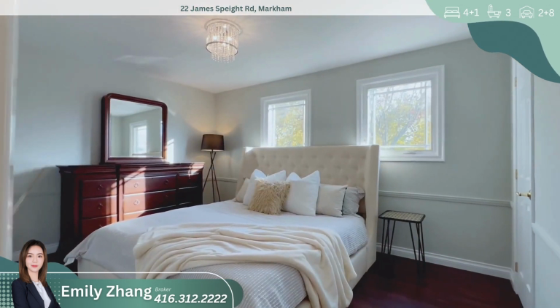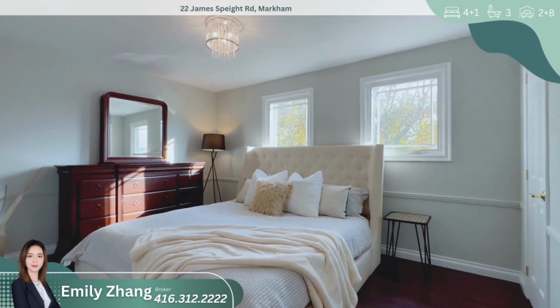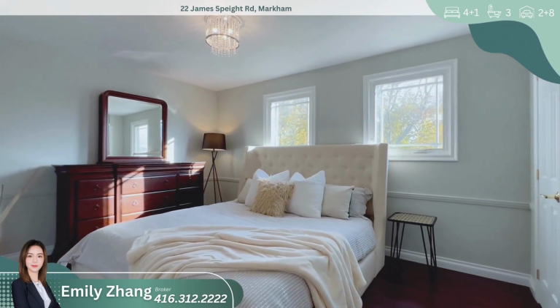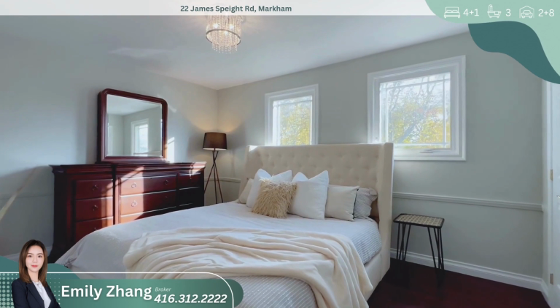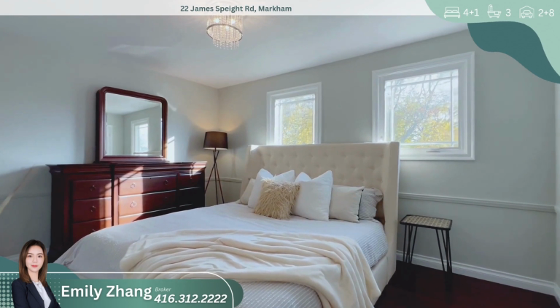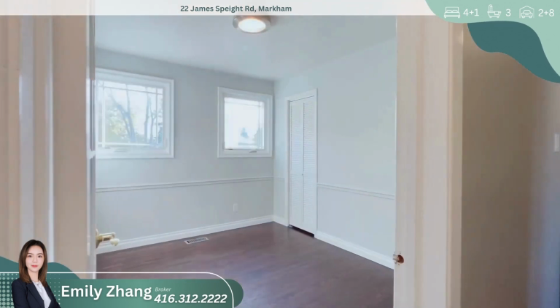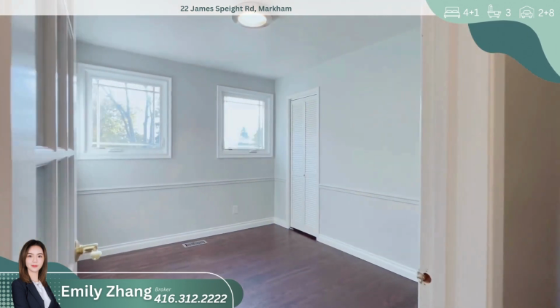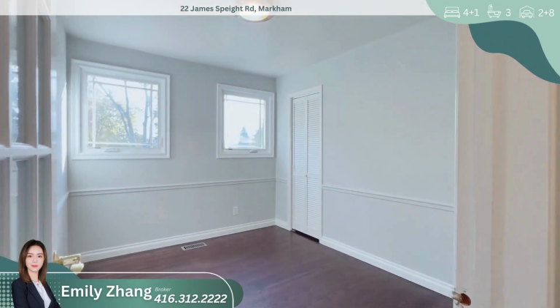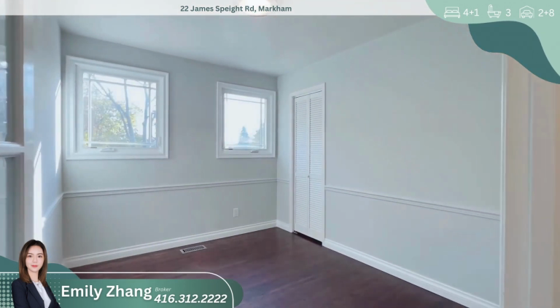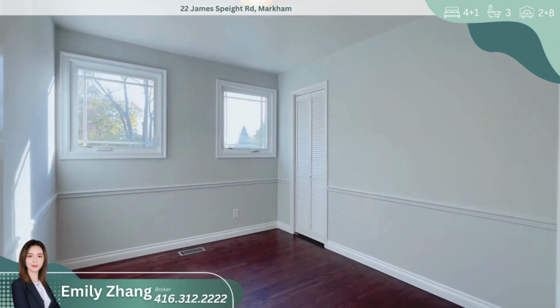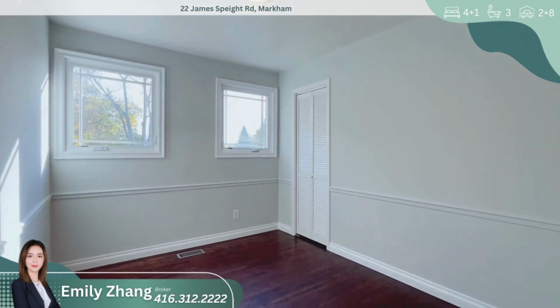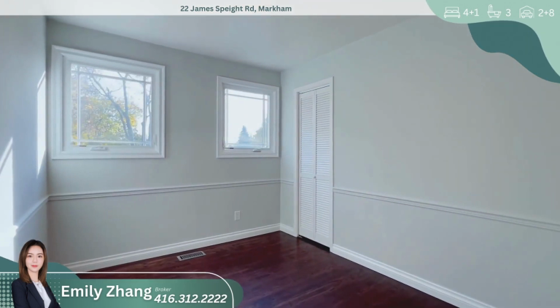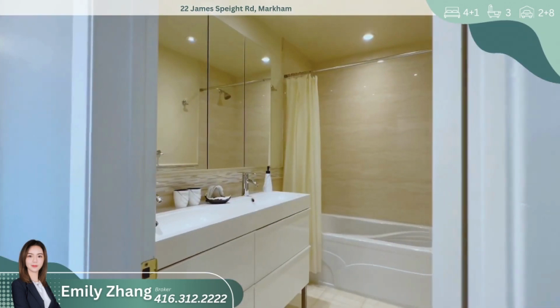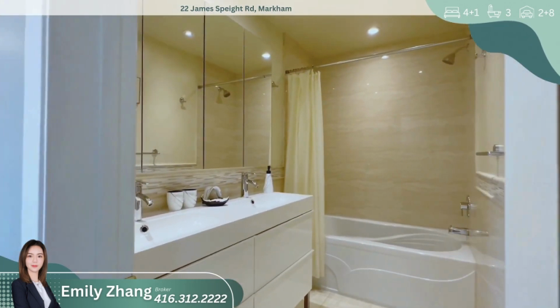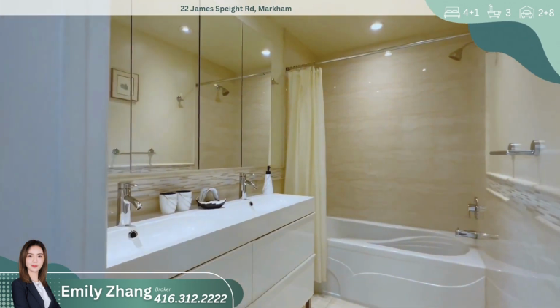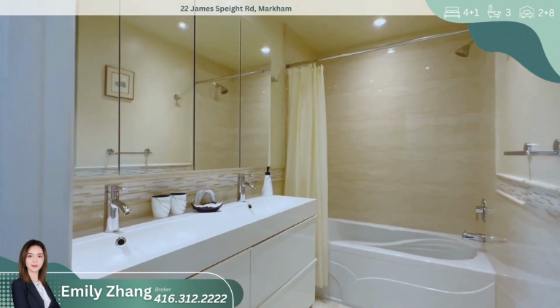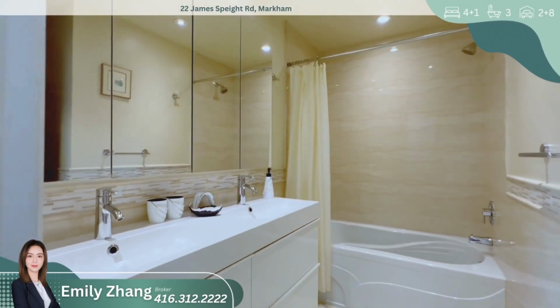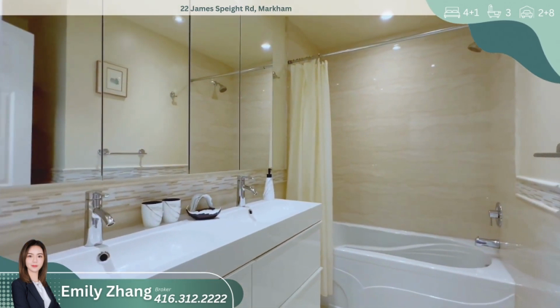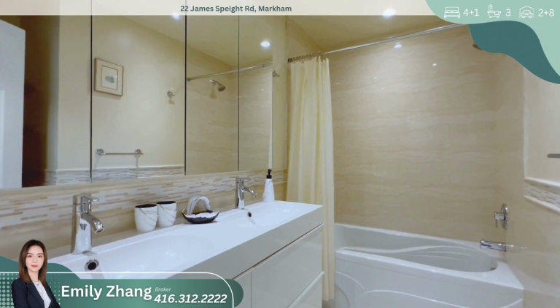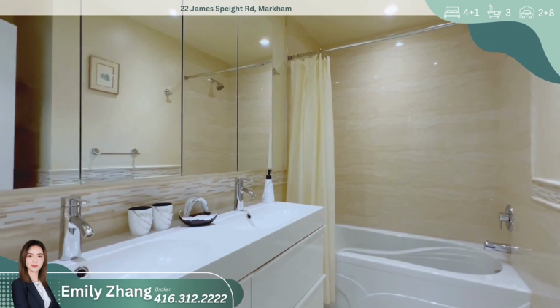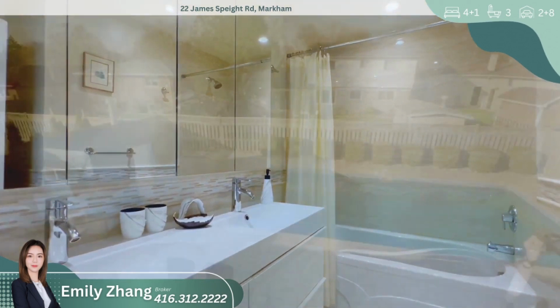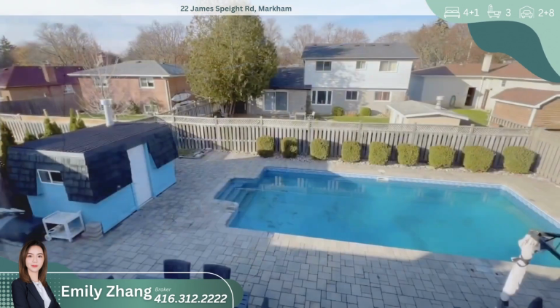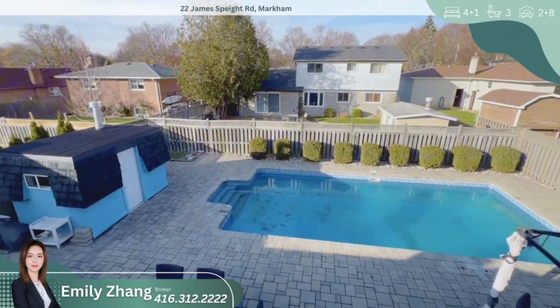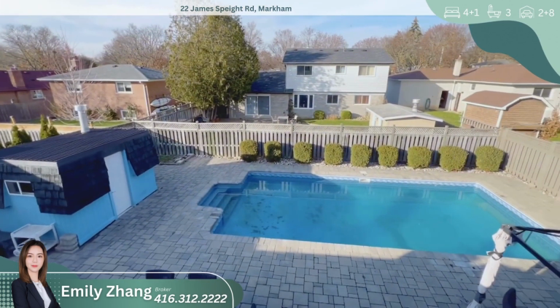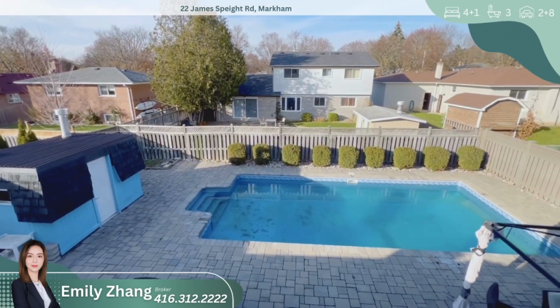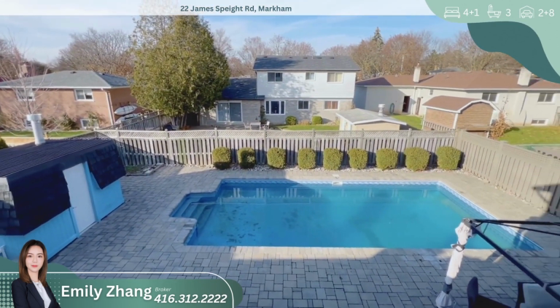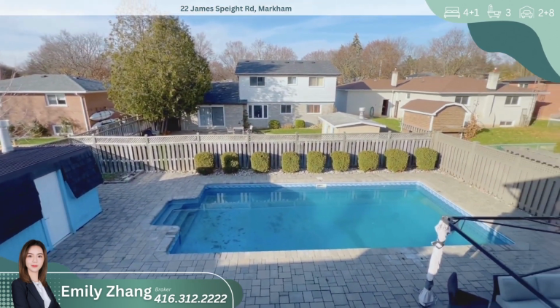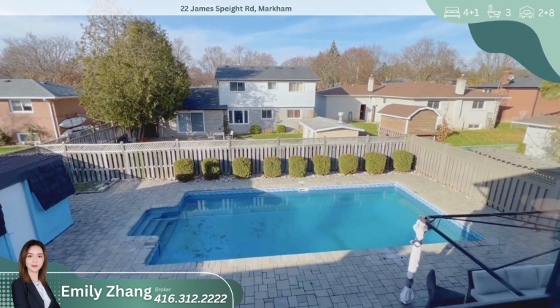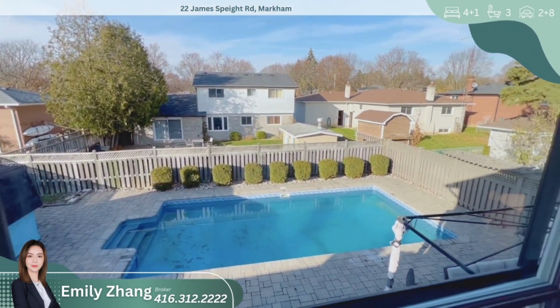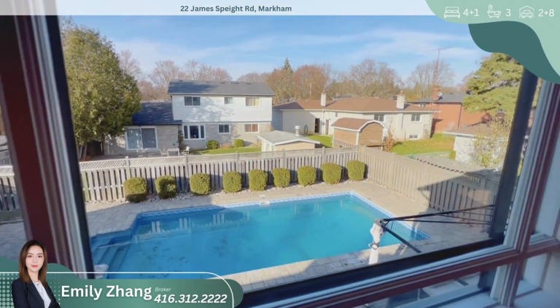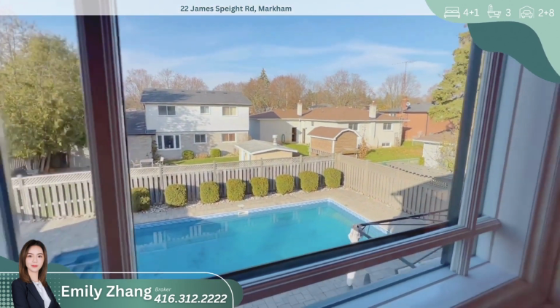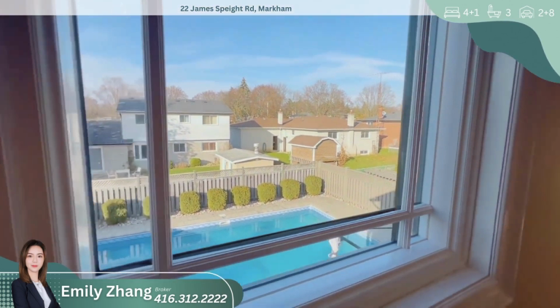In summary, 22 James Spate Road is a stunning four-plus-one bedroom home in sought-after Sherwood Estates. With its impressive renovations, a chef's dream kitchen, and a backyard oasis with an in-ground pool, this property is a true gem.